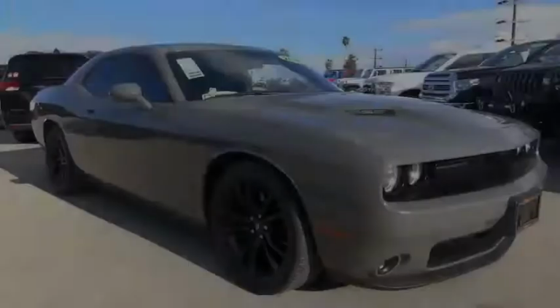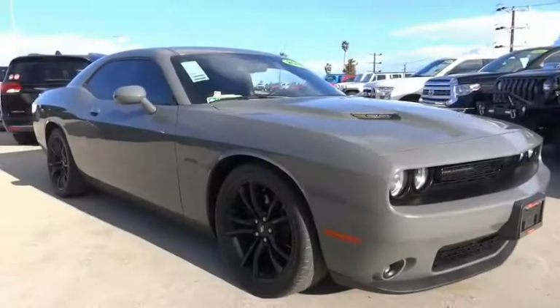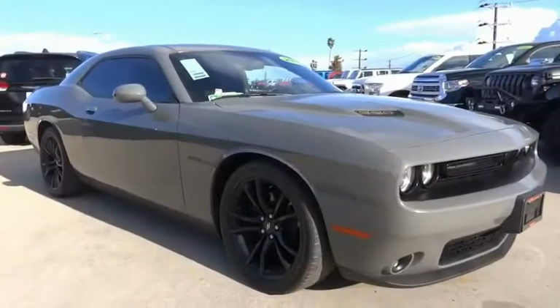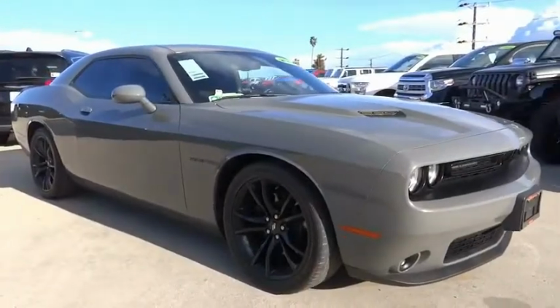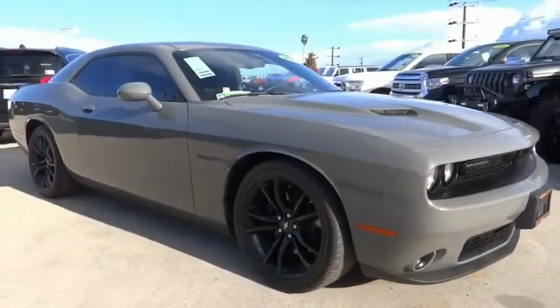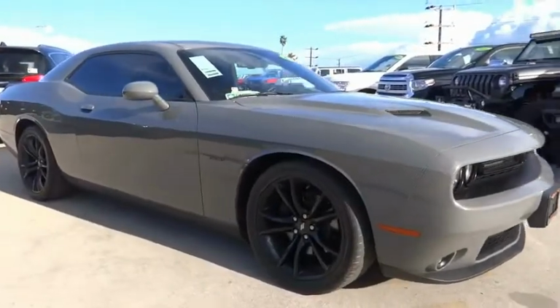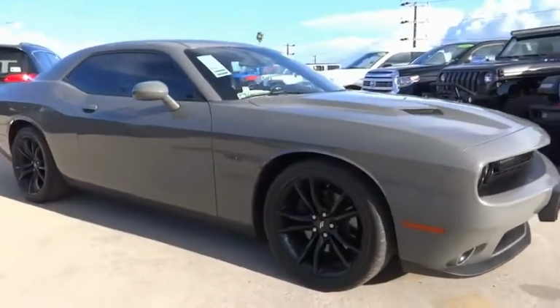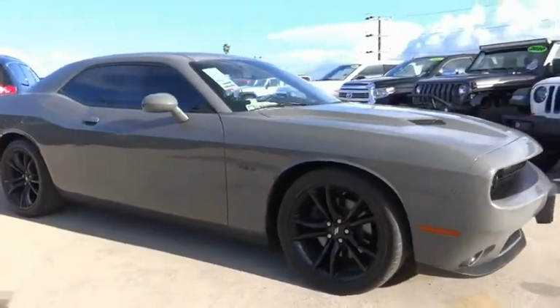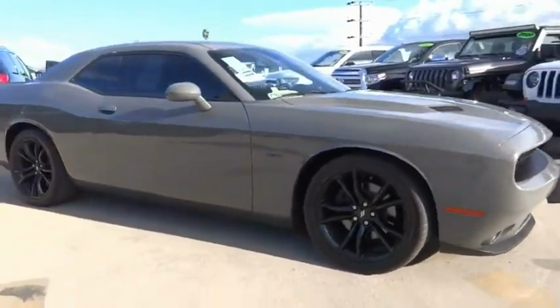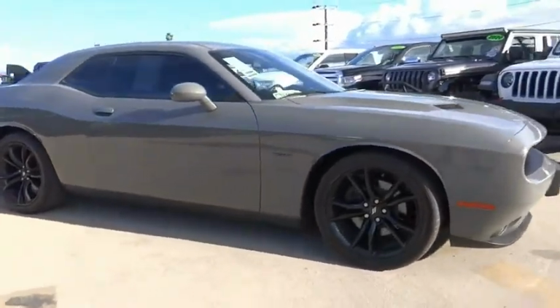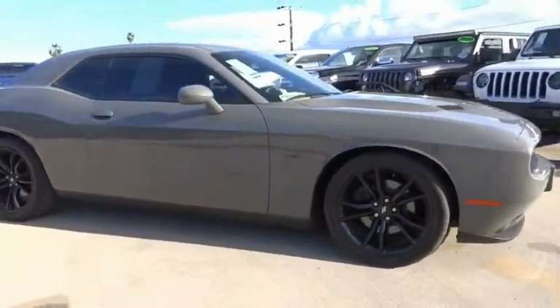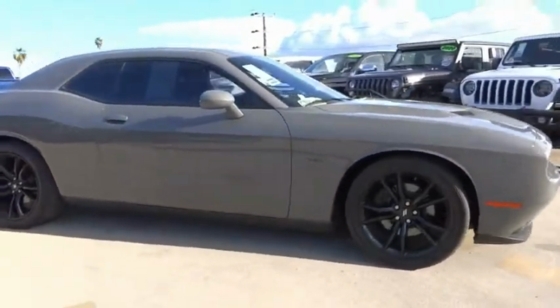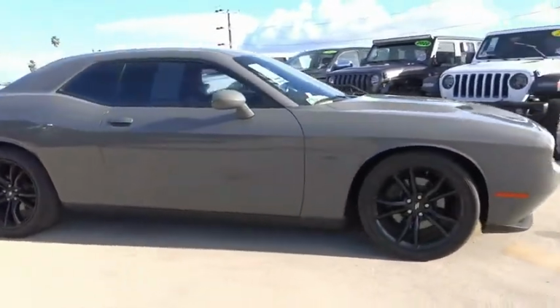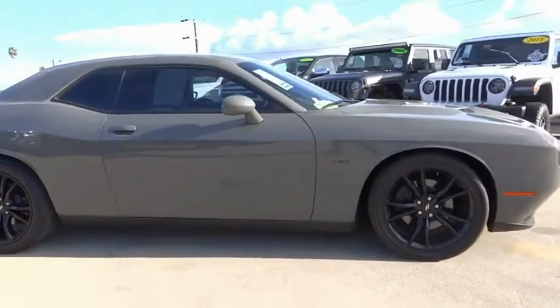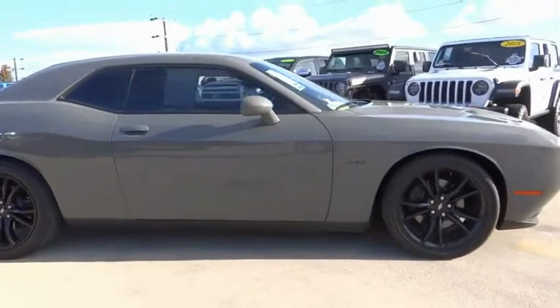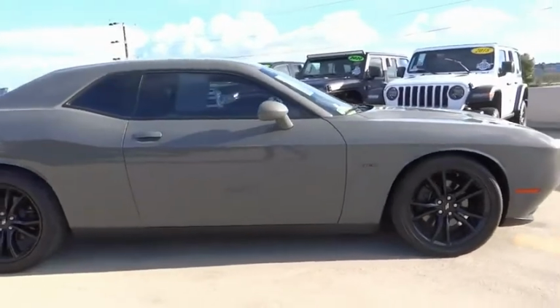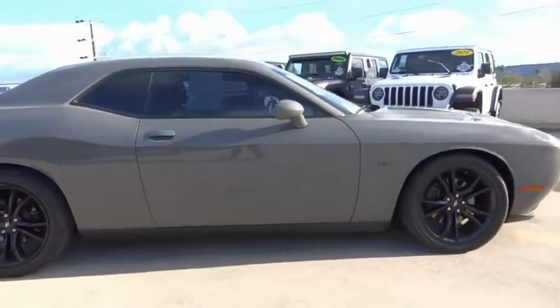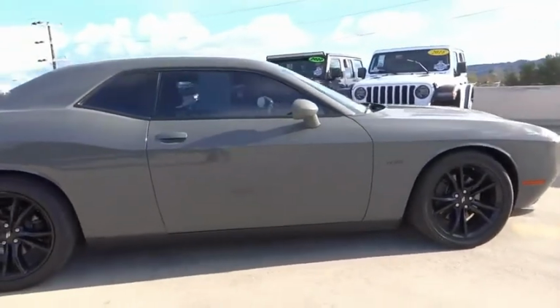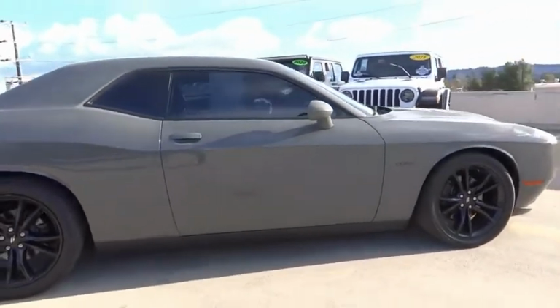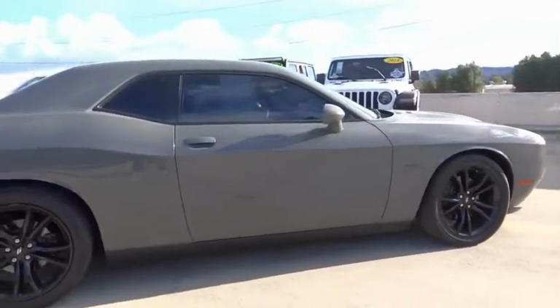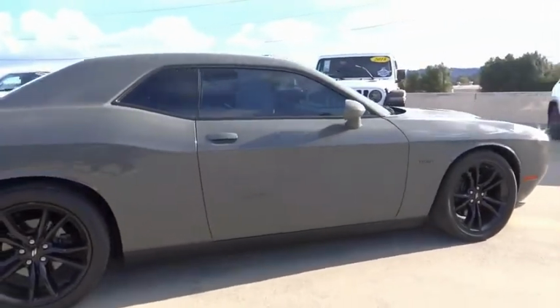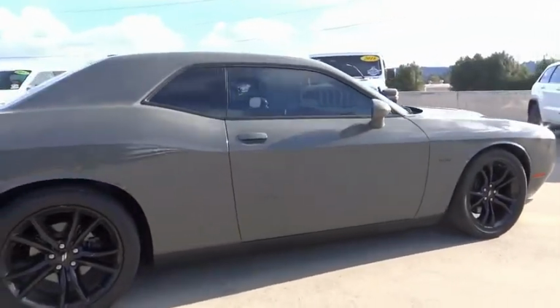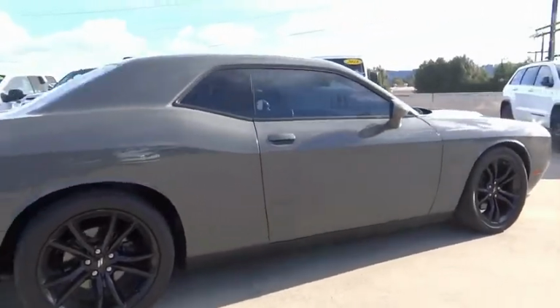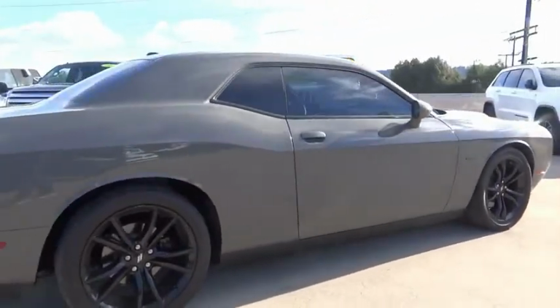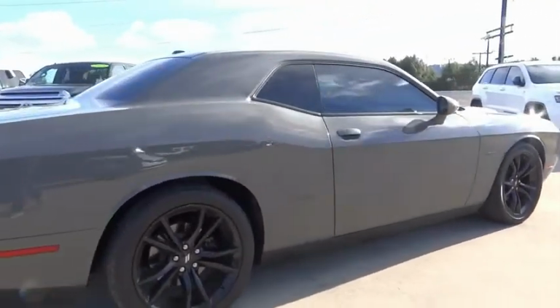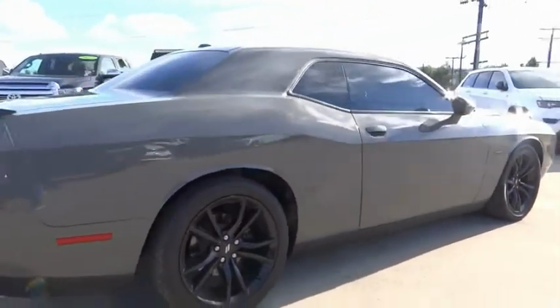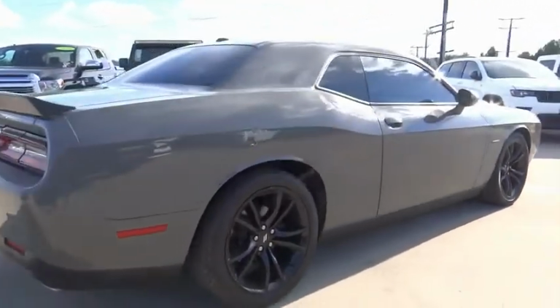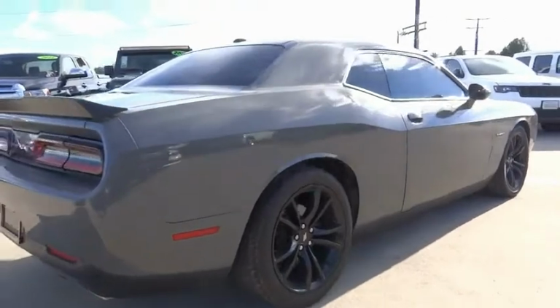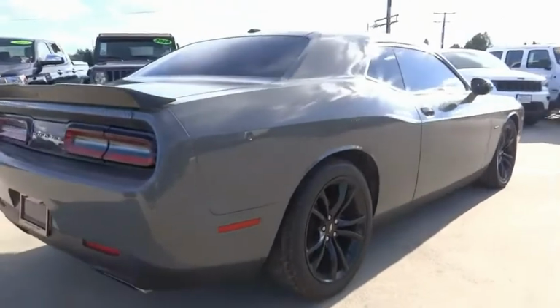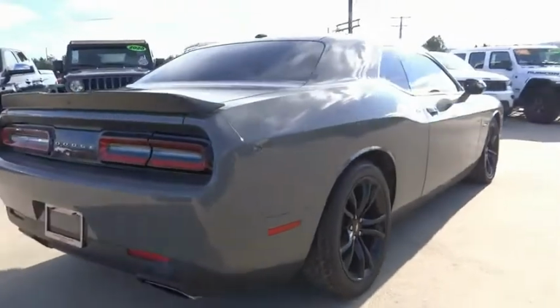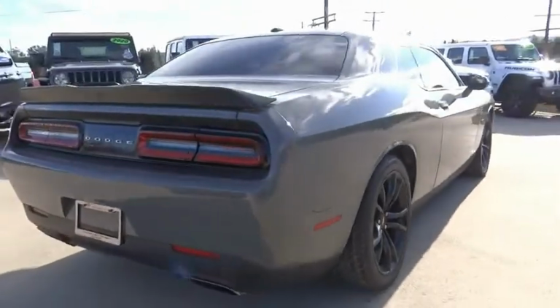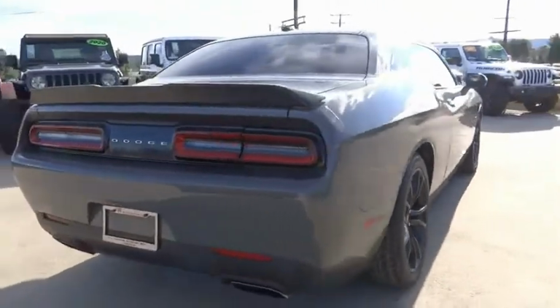Stop by and take a look at the 2018 Challenger. Rated most appealing midsize sports car by J.D. Power & Associates, the Dodge Challenger delivers on style and performance.